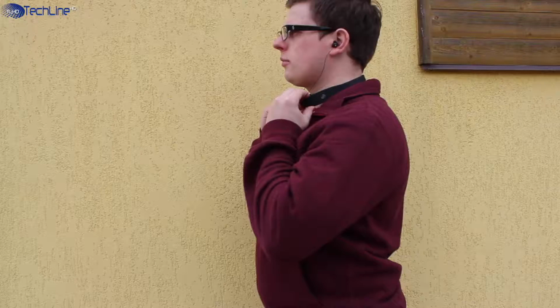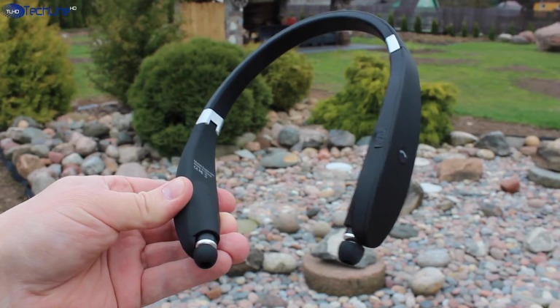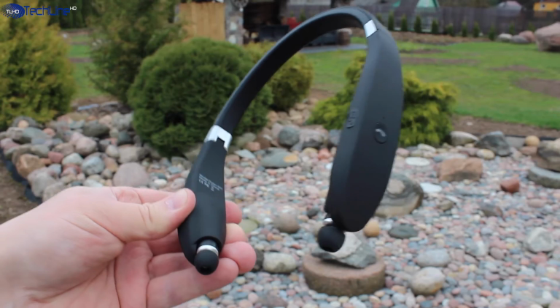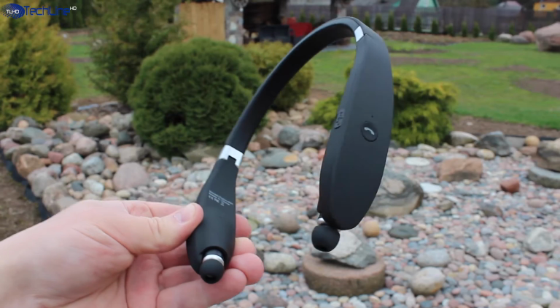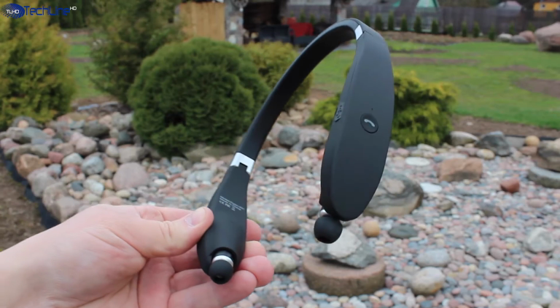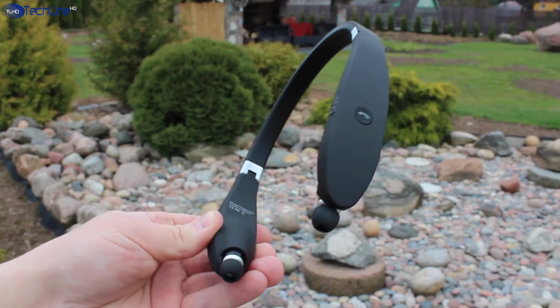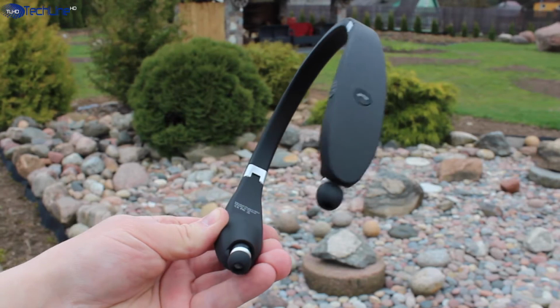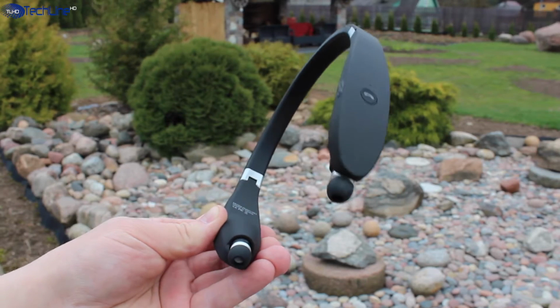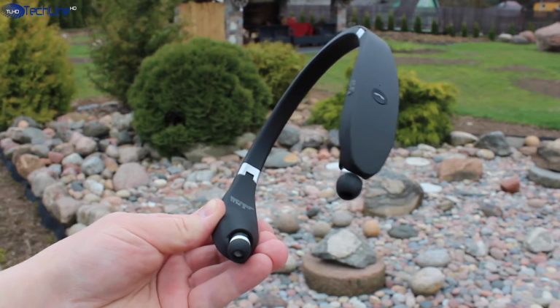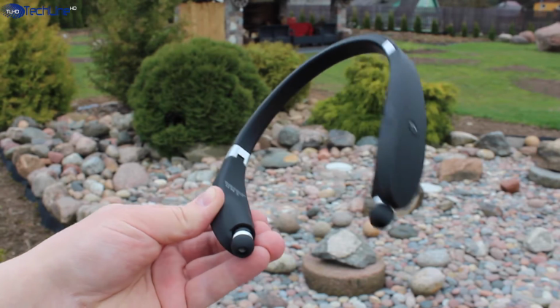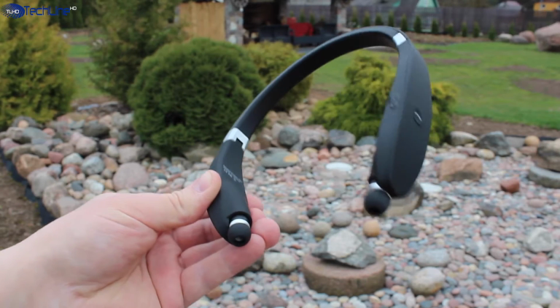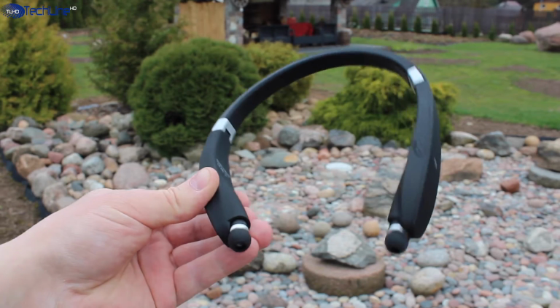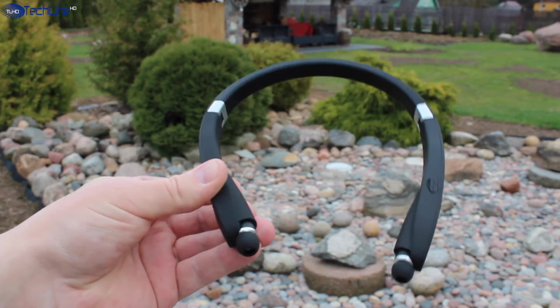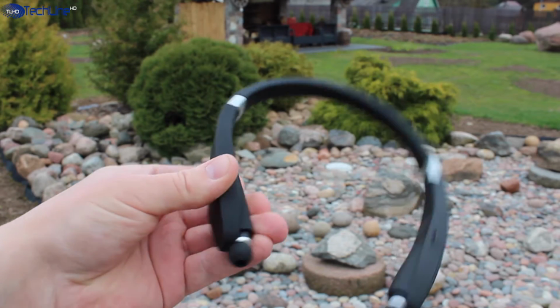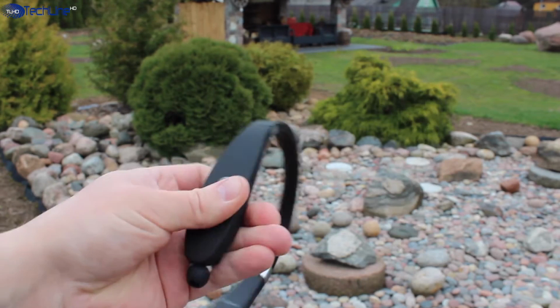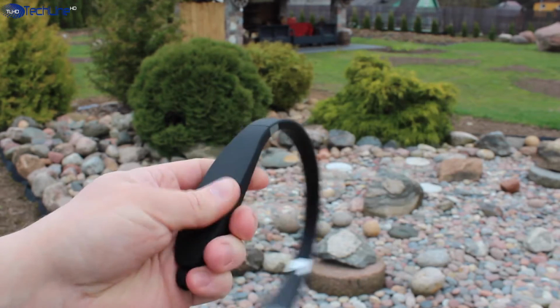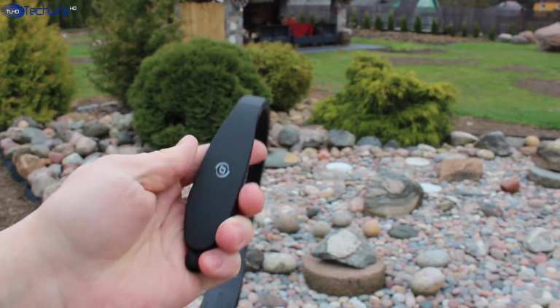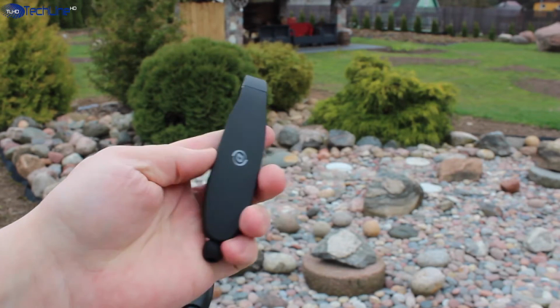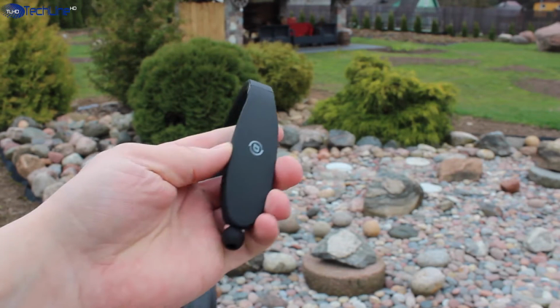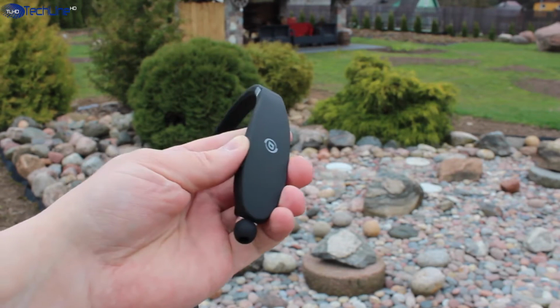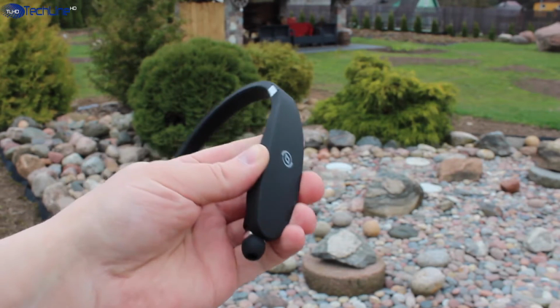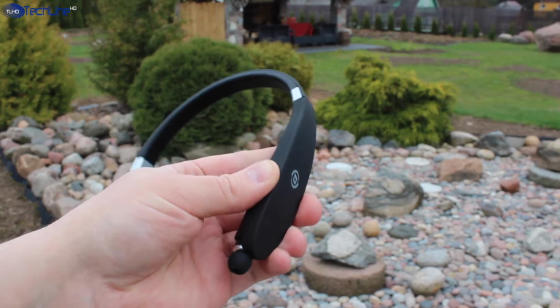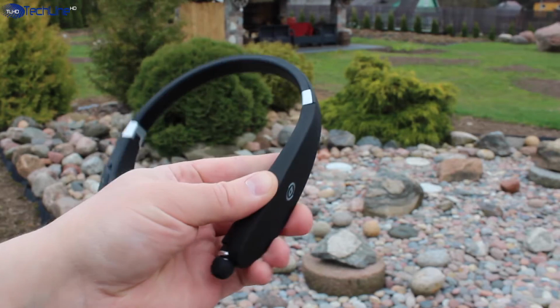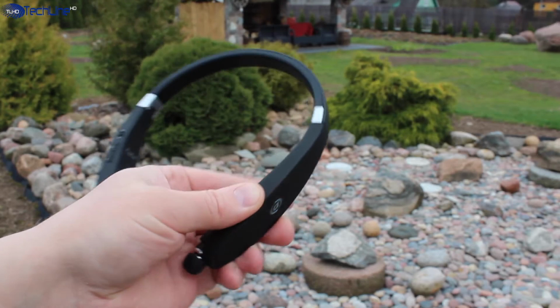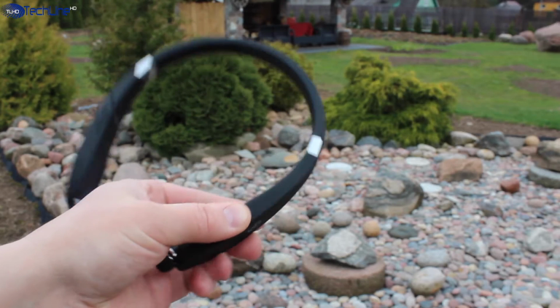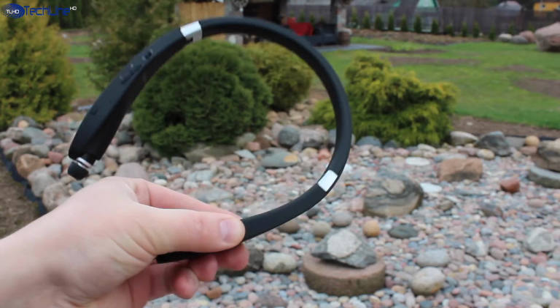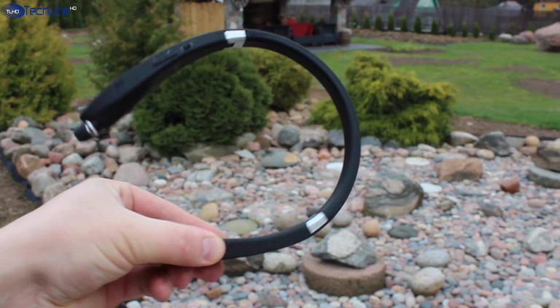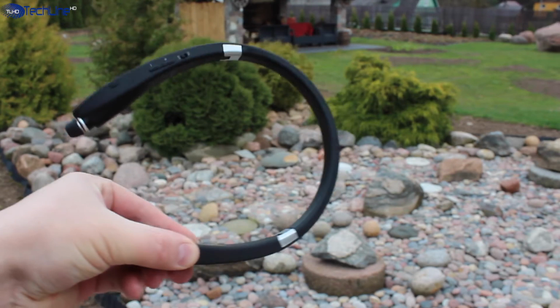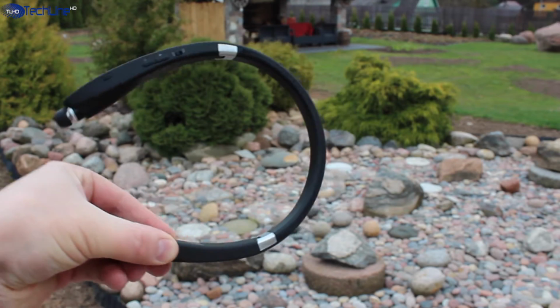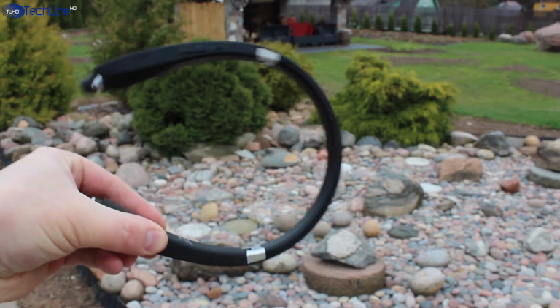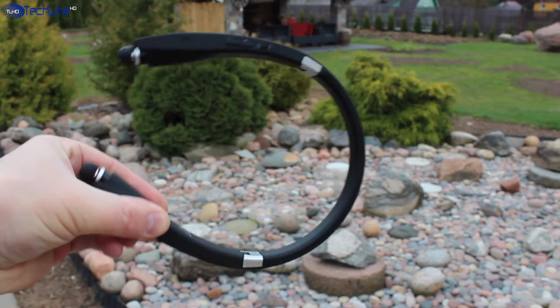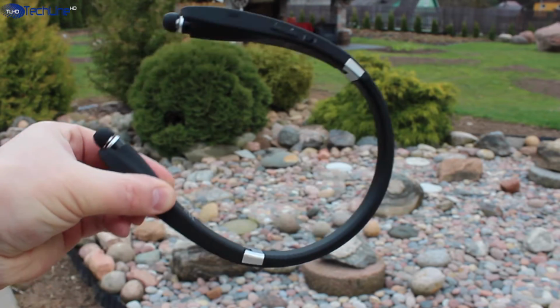As for the battery, I could get around 15 hours of music playback, which is the best result out of the Bluetooth earphones I've tested so far.